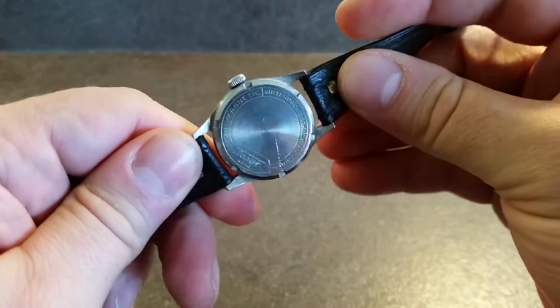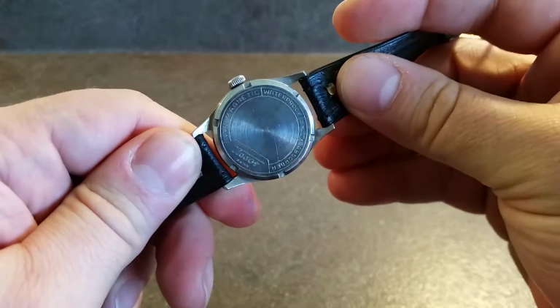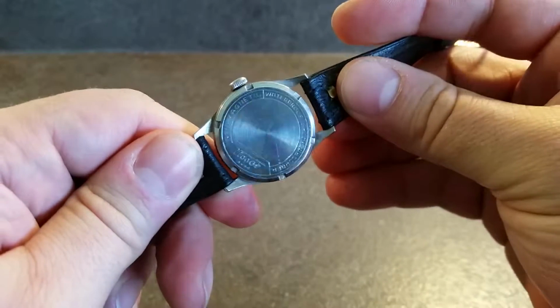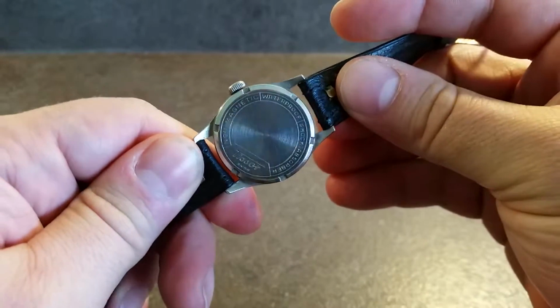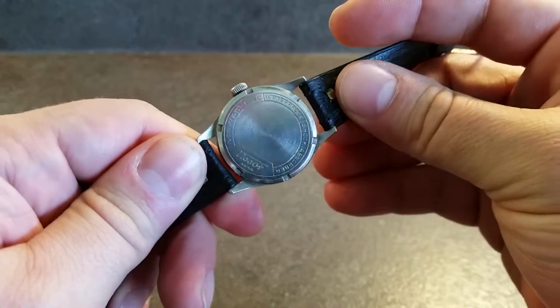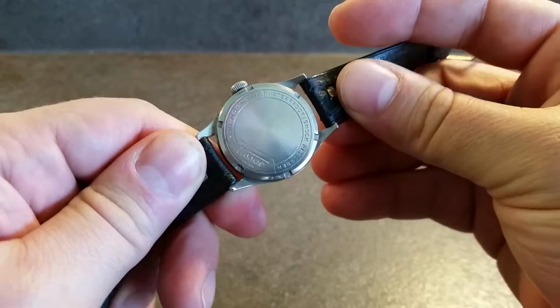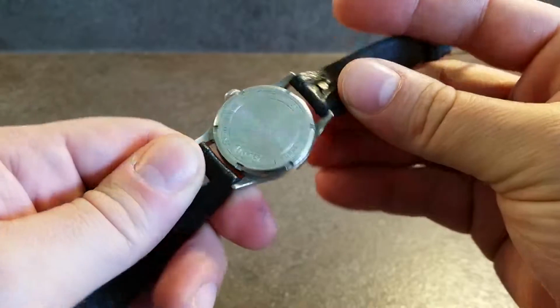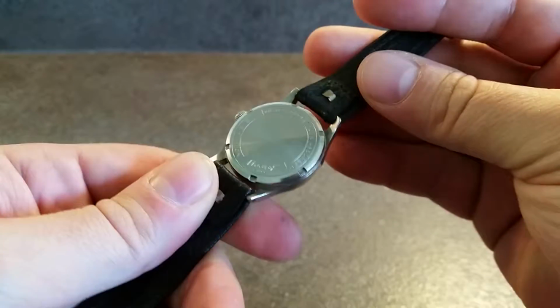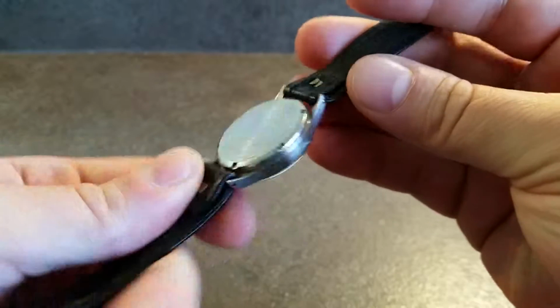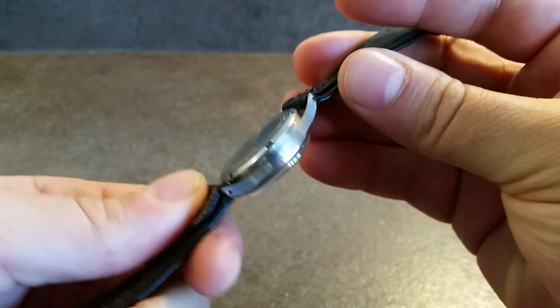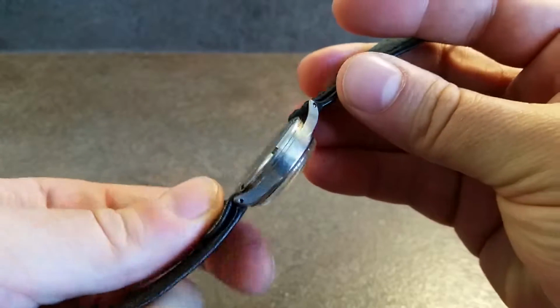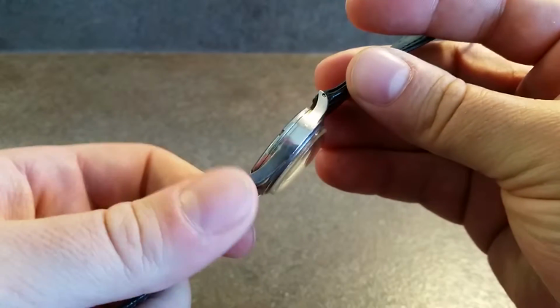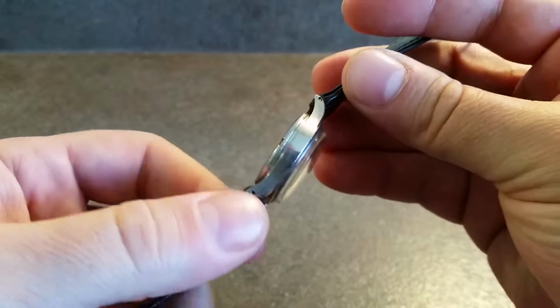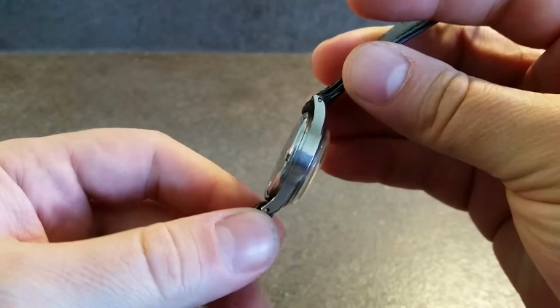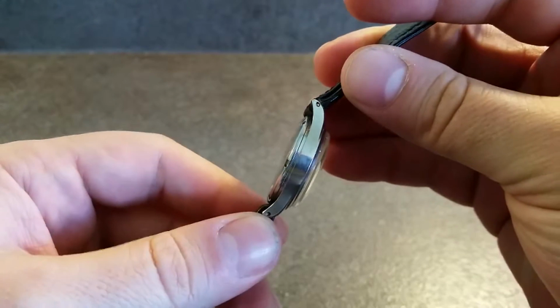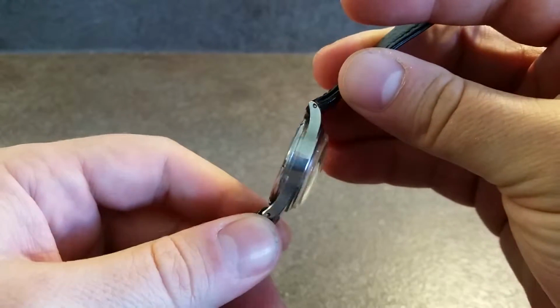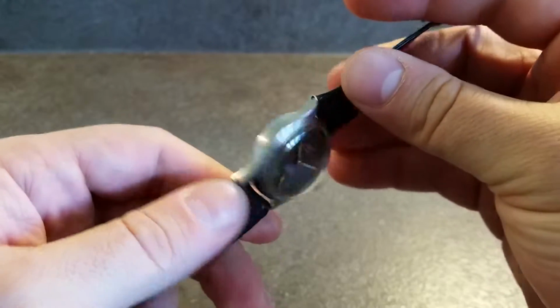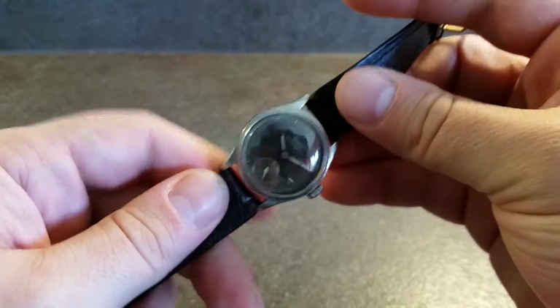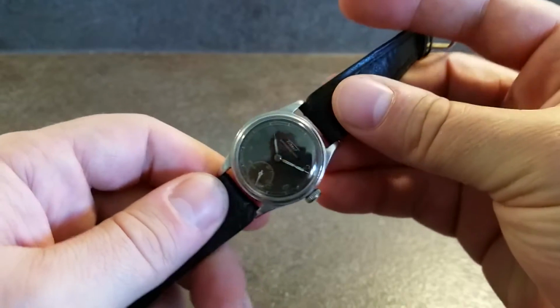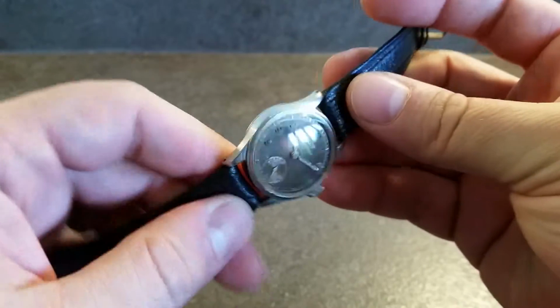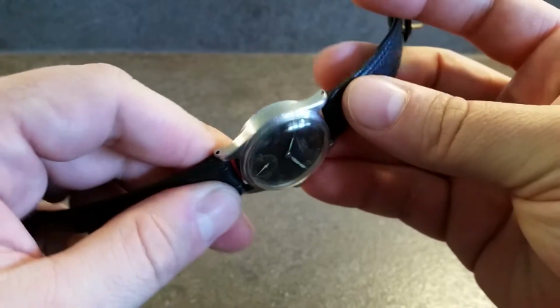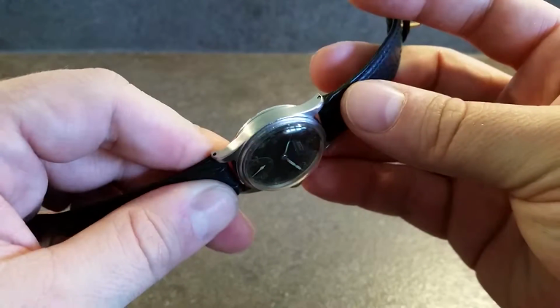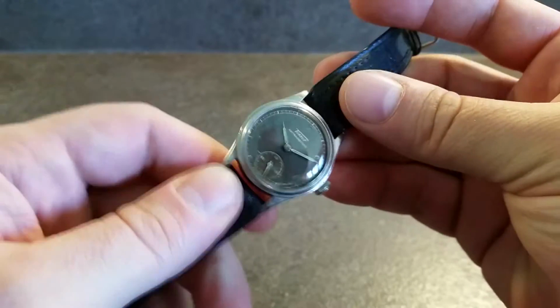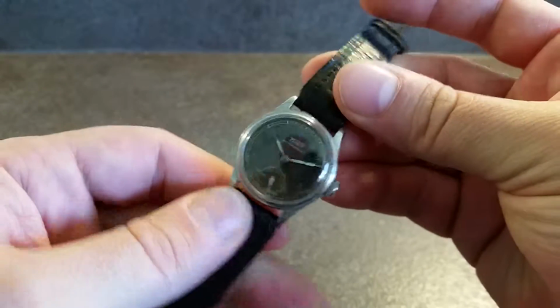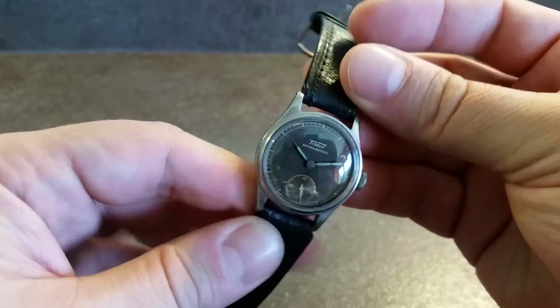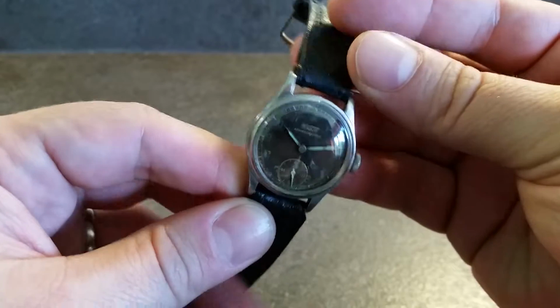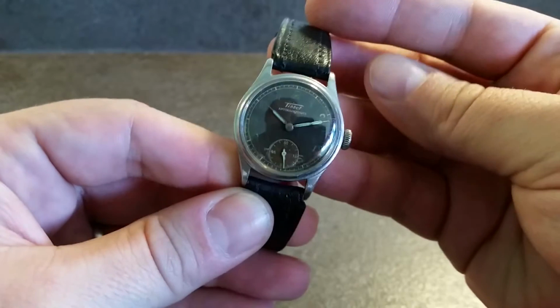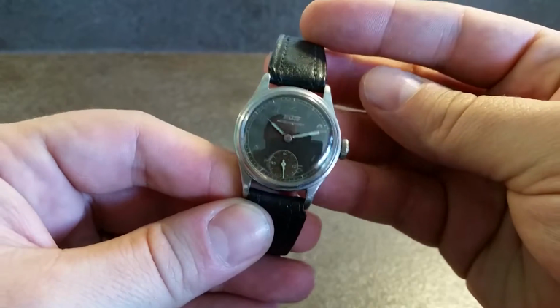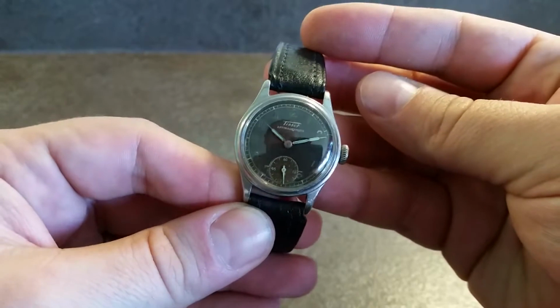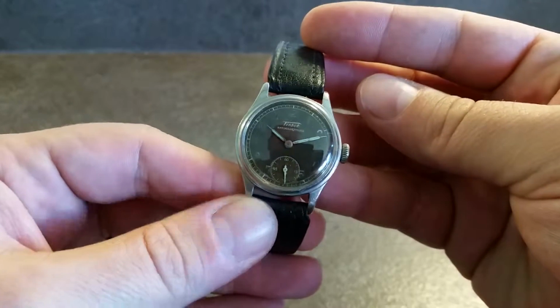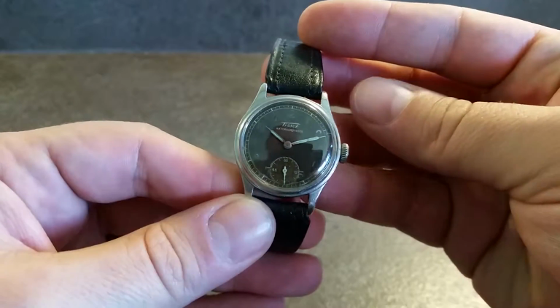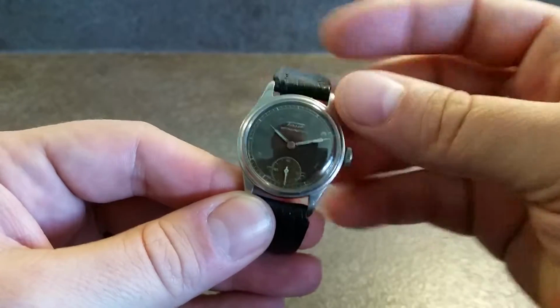Stainless steel screw down back, all branded as you would hope for. Got a nice chunky case, drilled lugs, strap changing nice and easy.